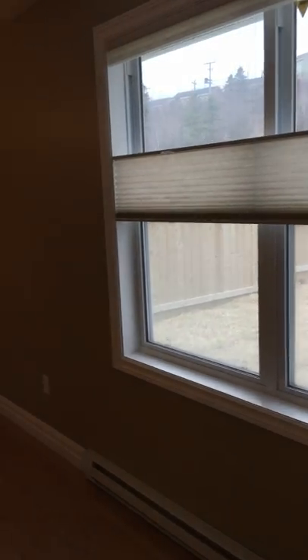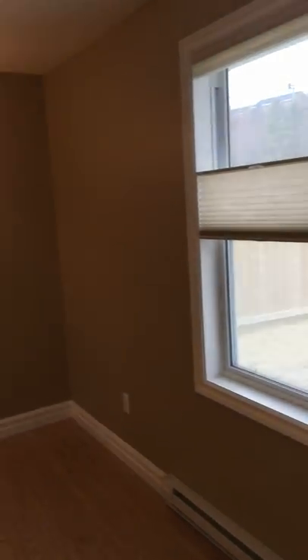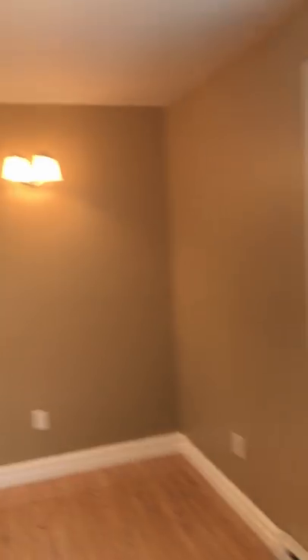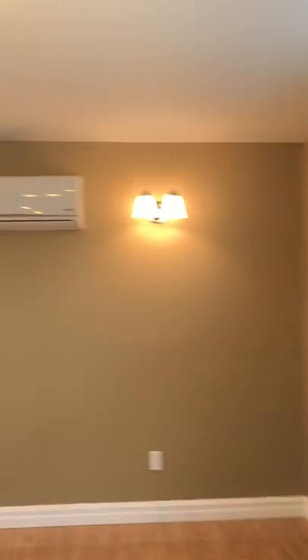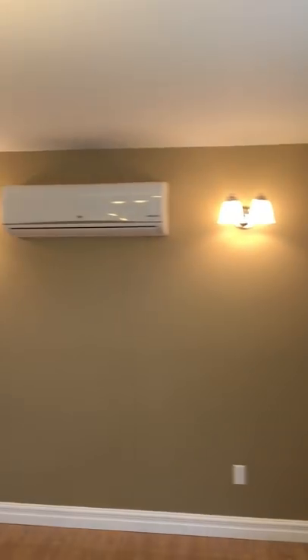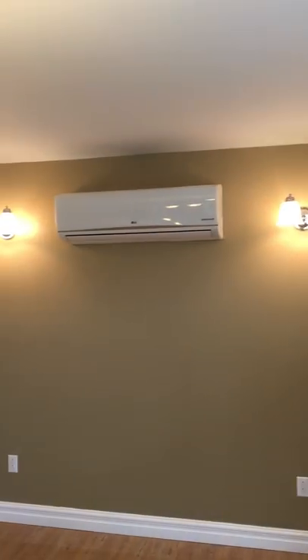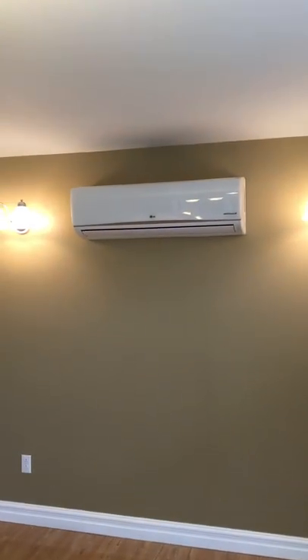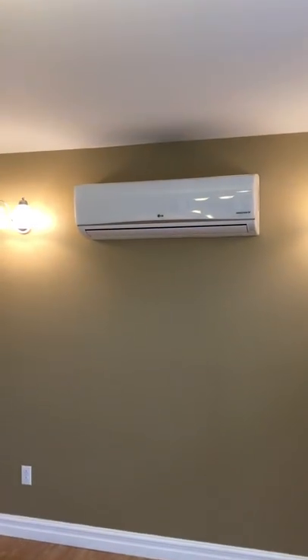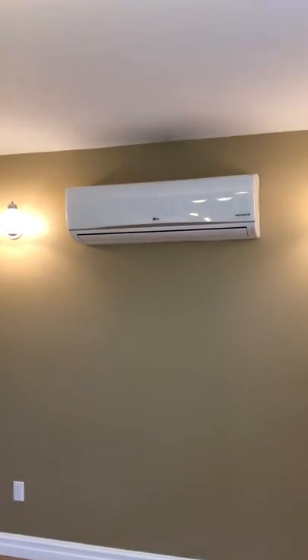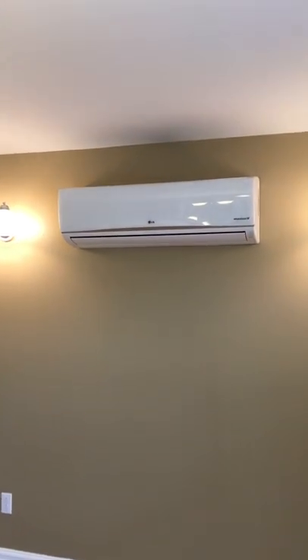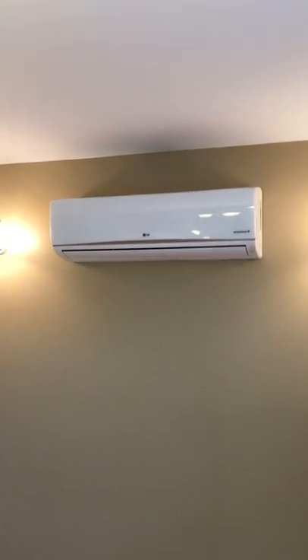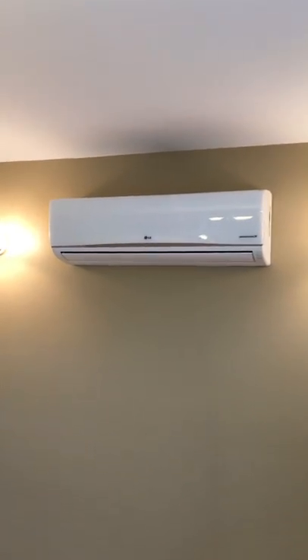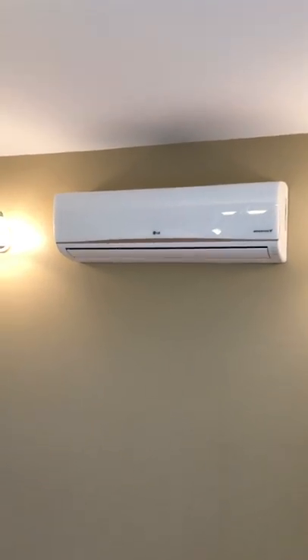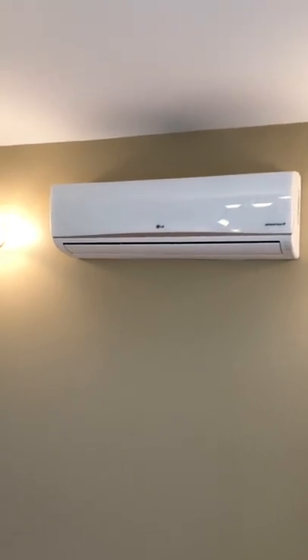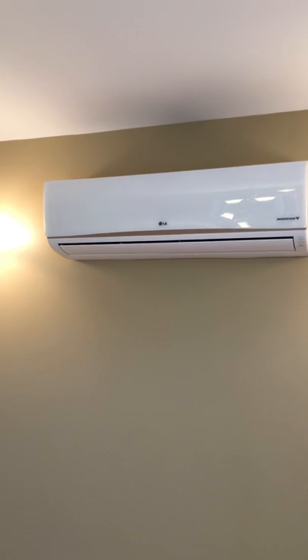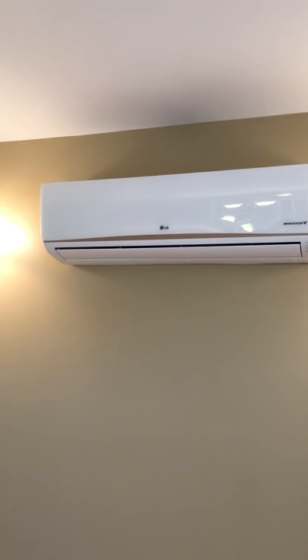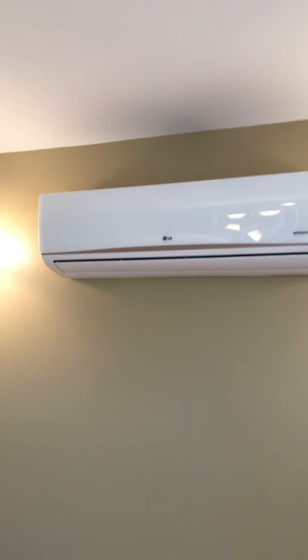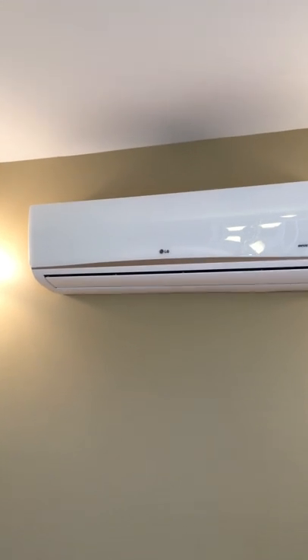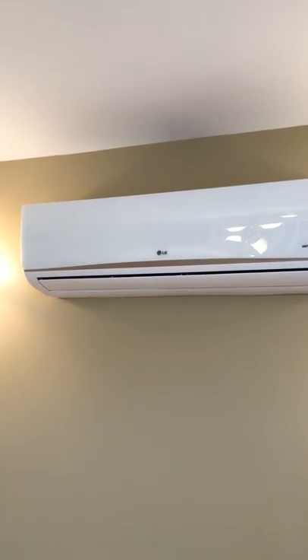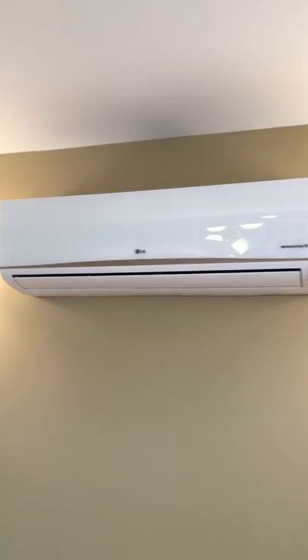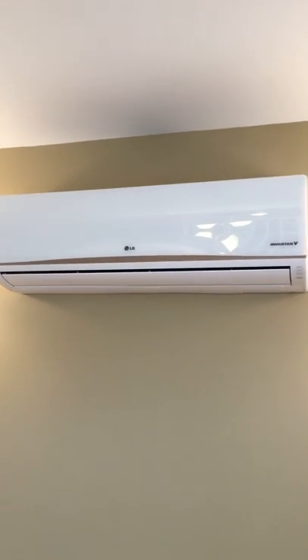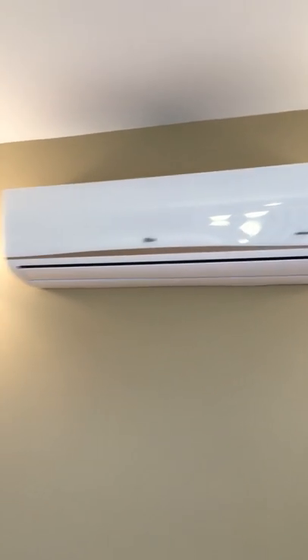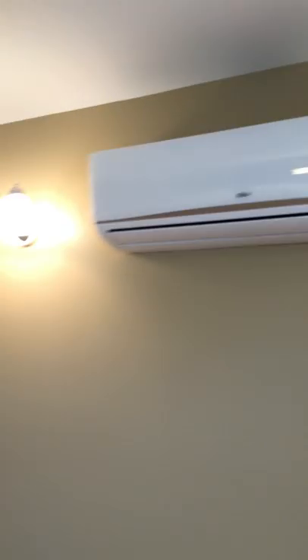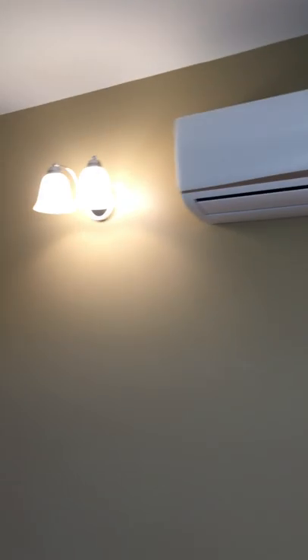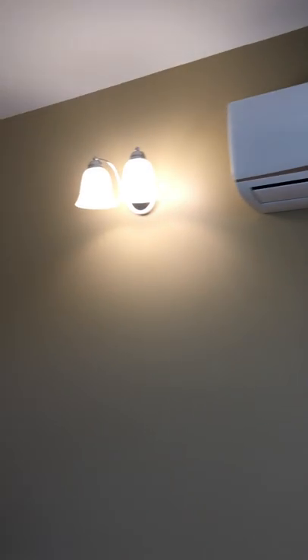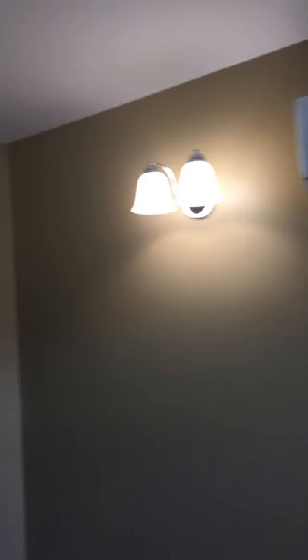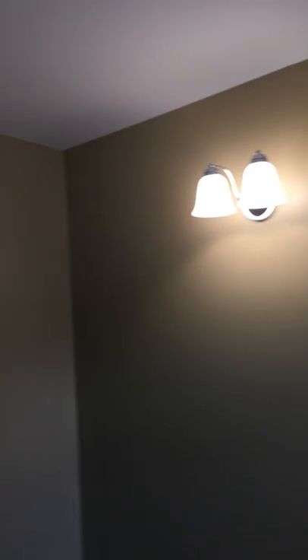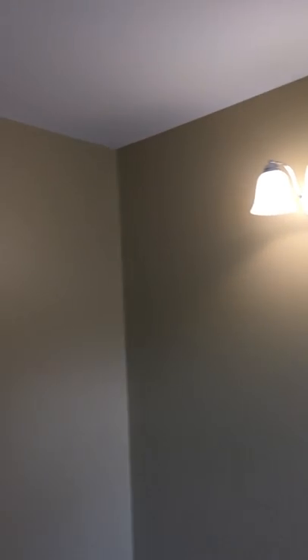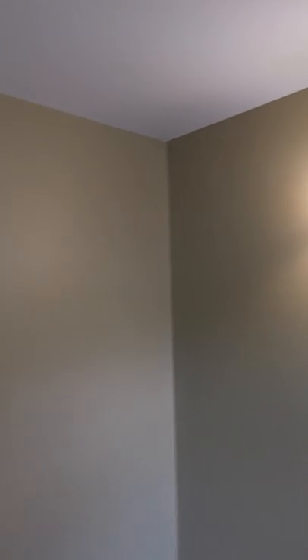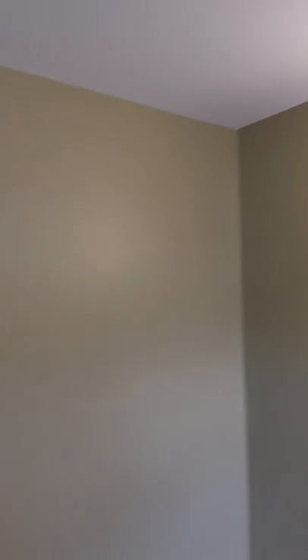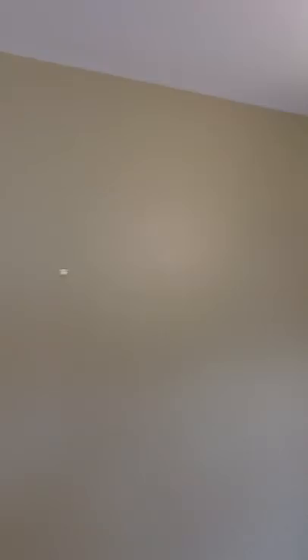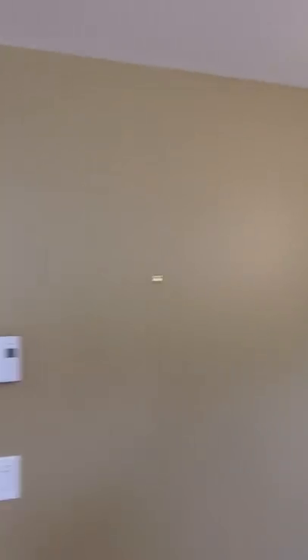This does have a heat pump system — a mini split system — slash air conditioner, which is very convenient and great for heating bills.